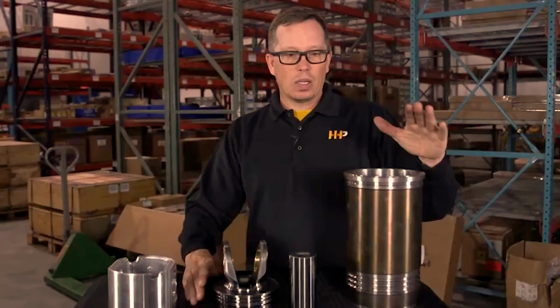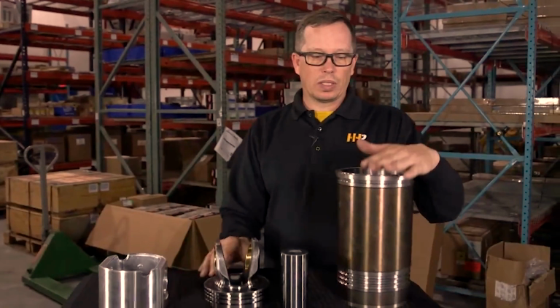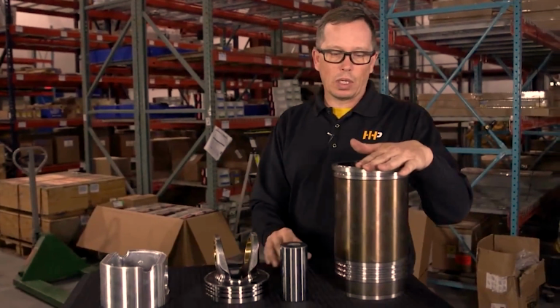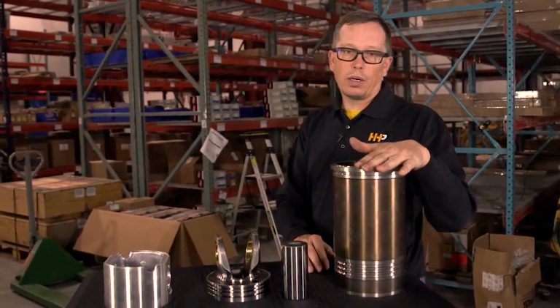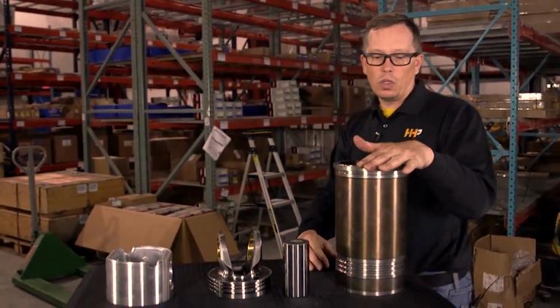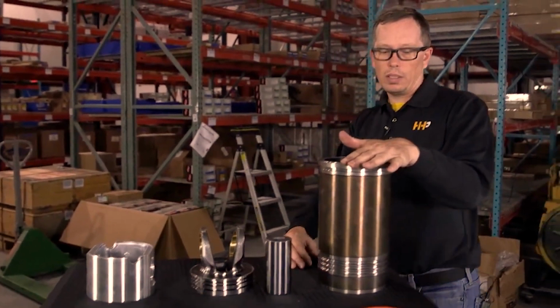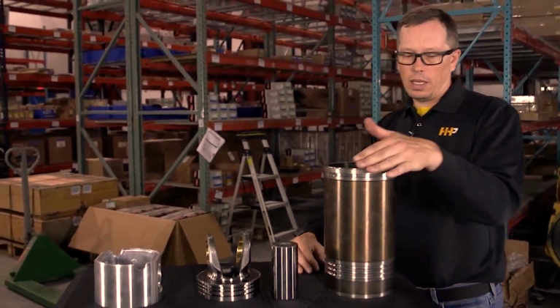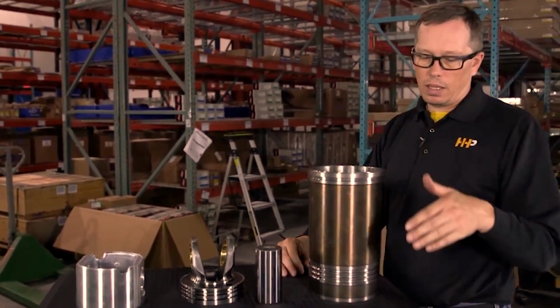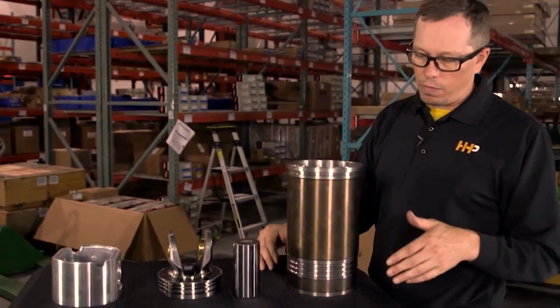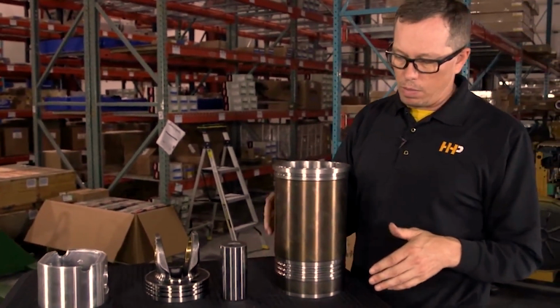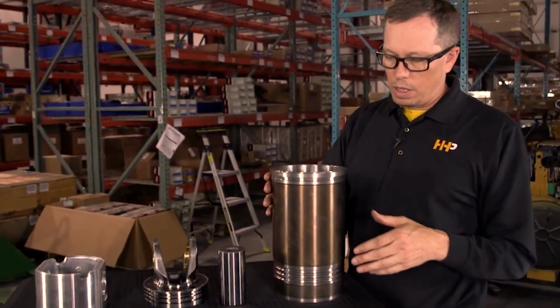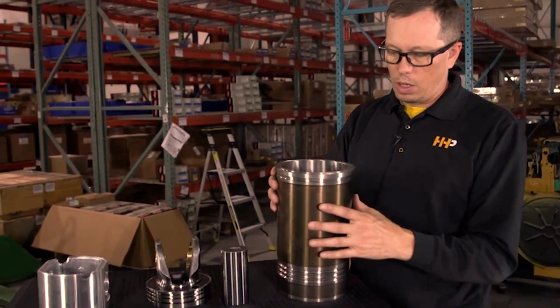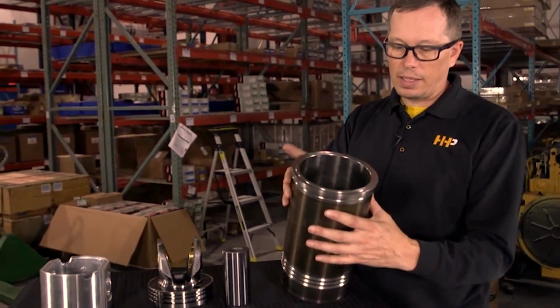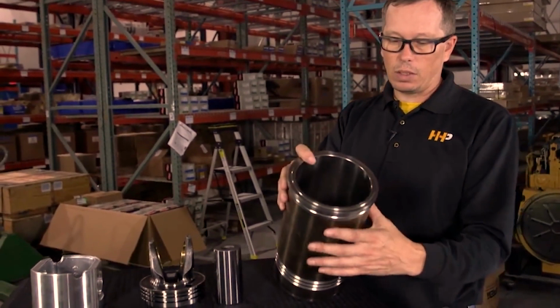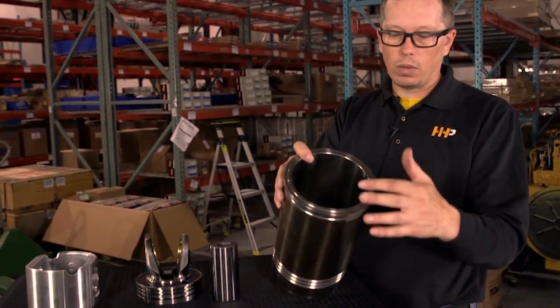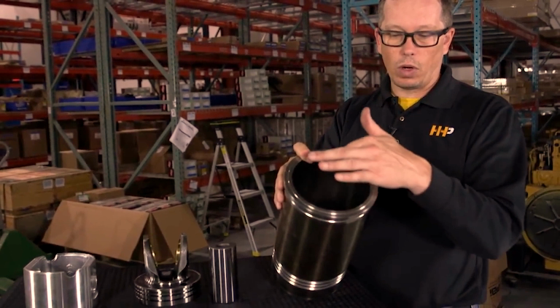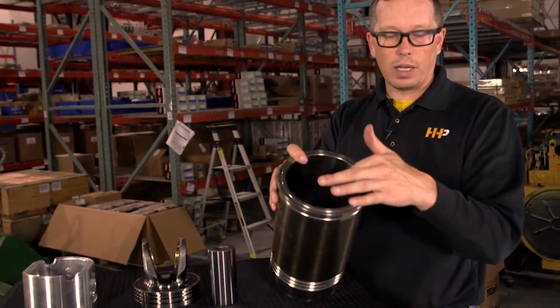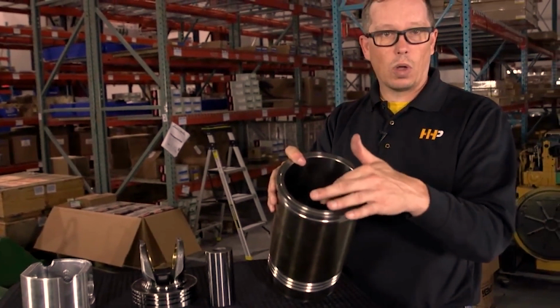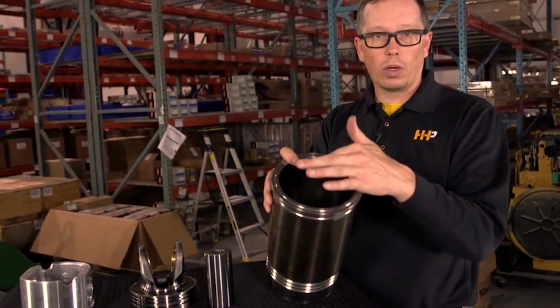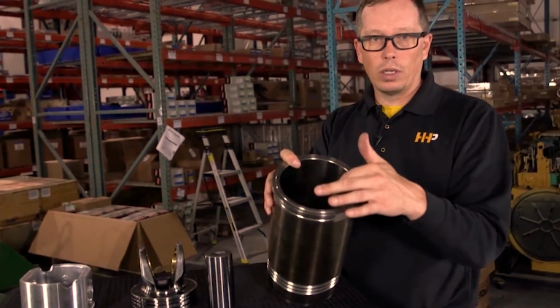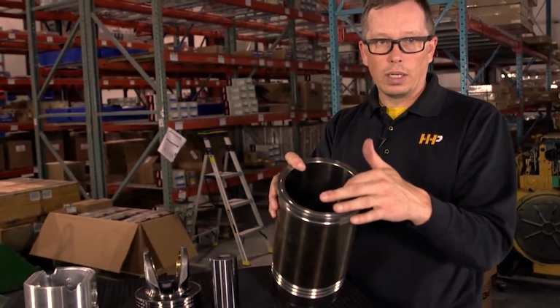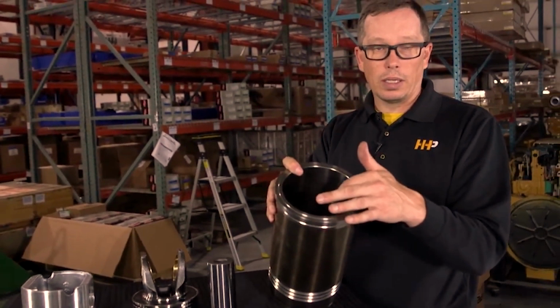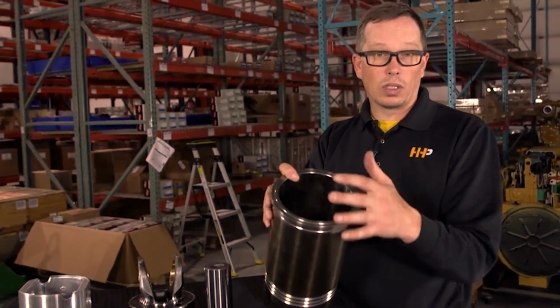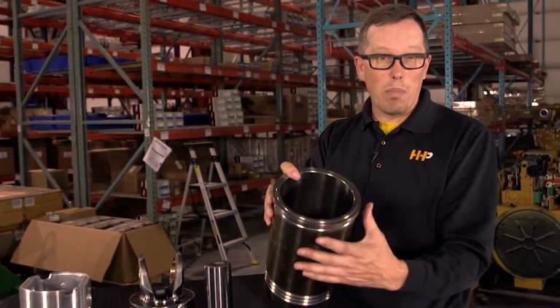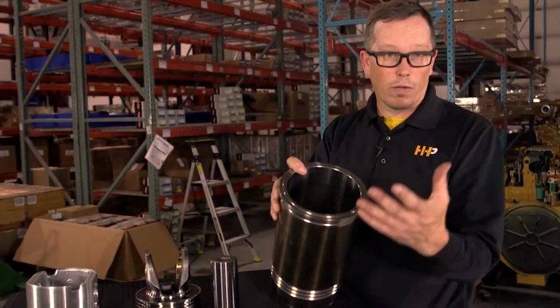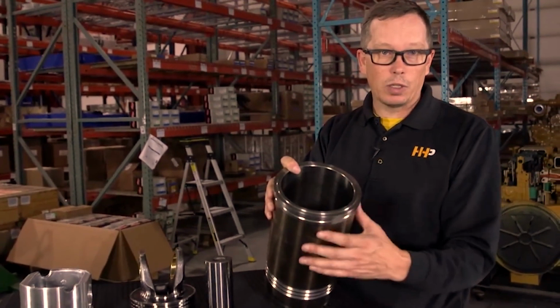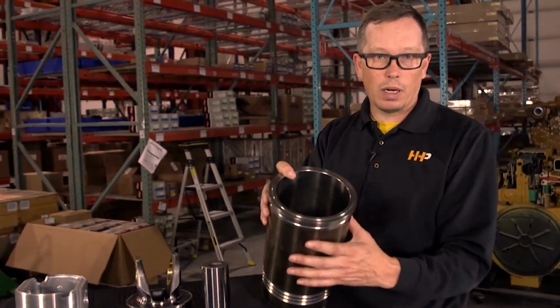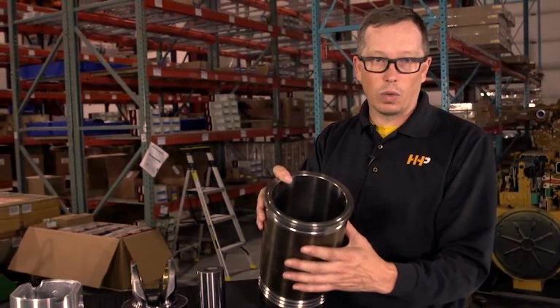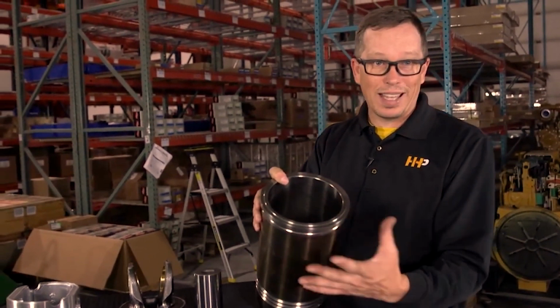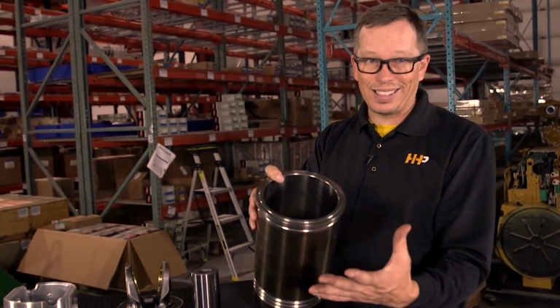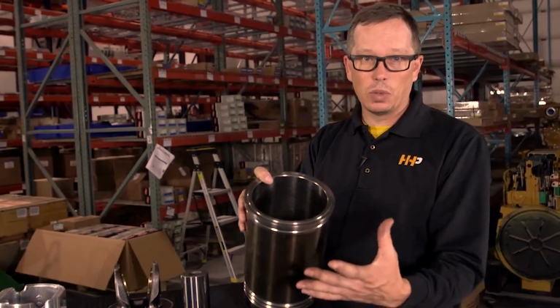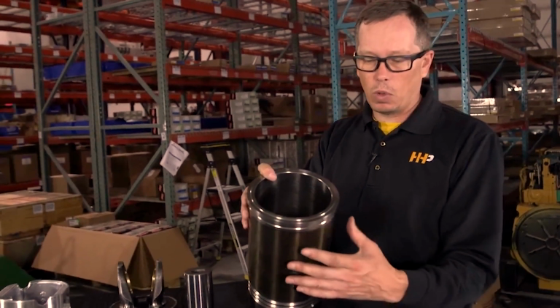With a cylinder liner, you may see anything from a glazed cylinder where the cross hatch is no longer good — it looks like a mirror finish in there and the rings can't seal to it anymore.